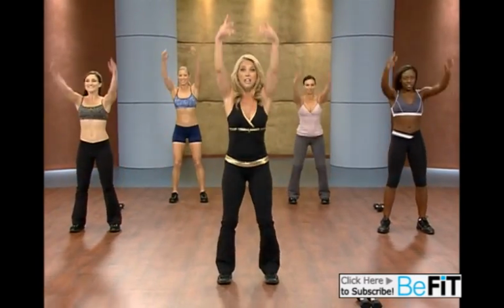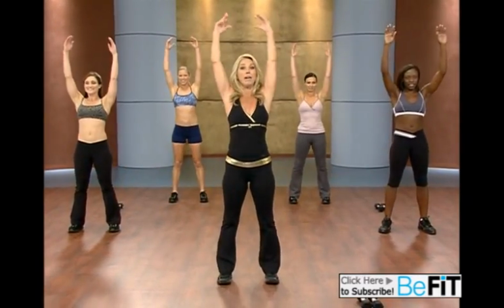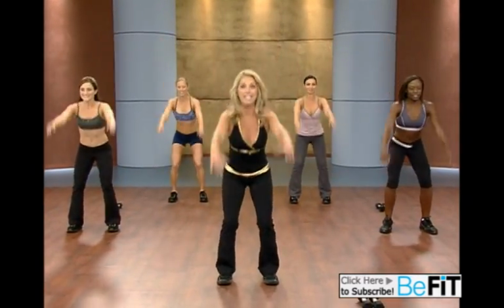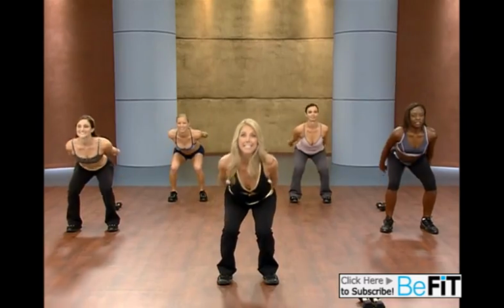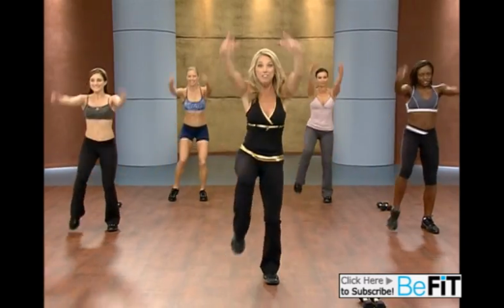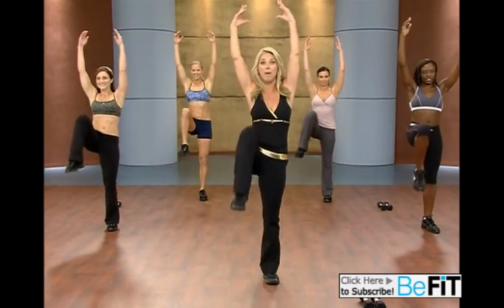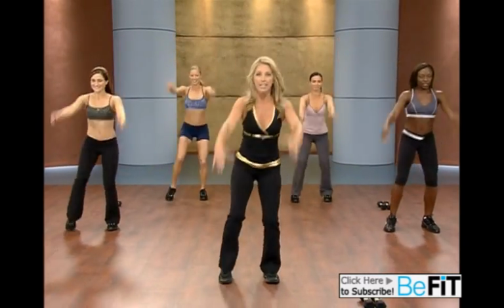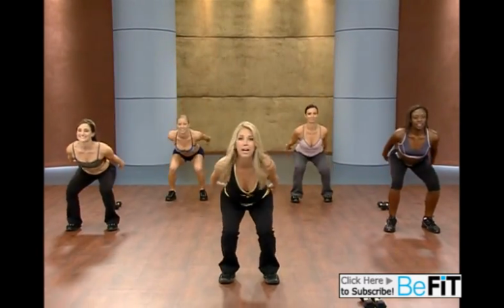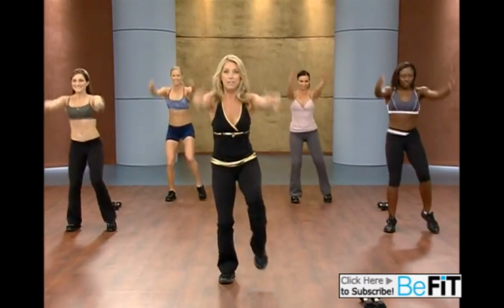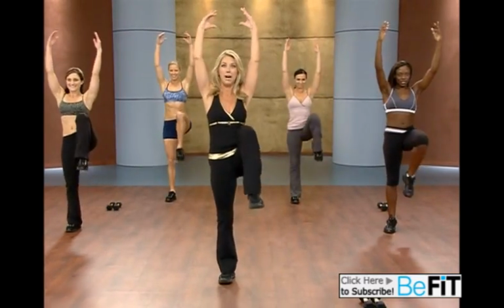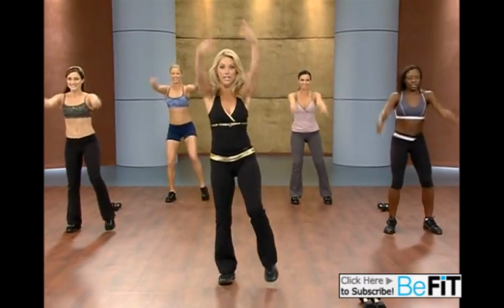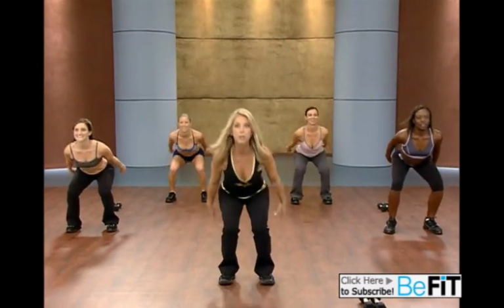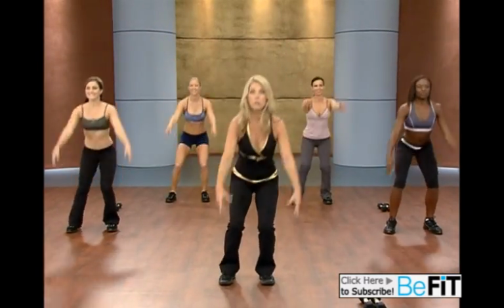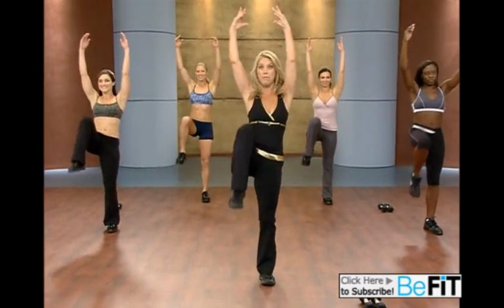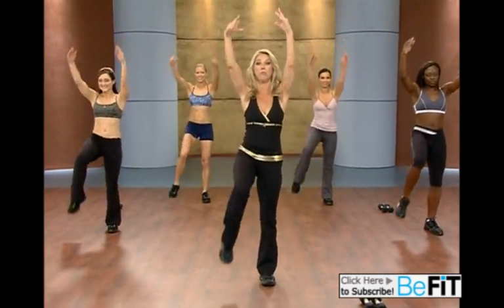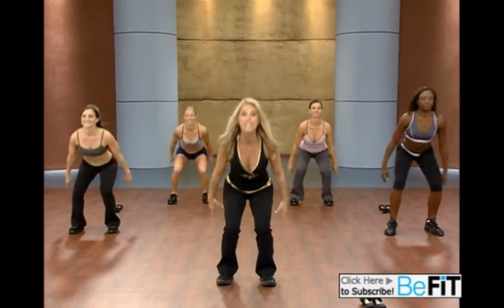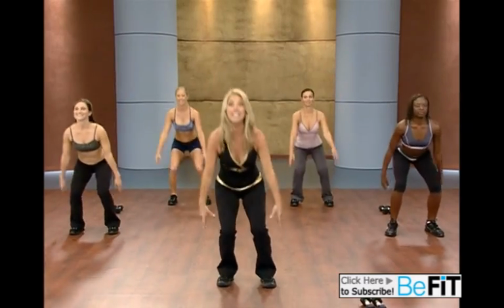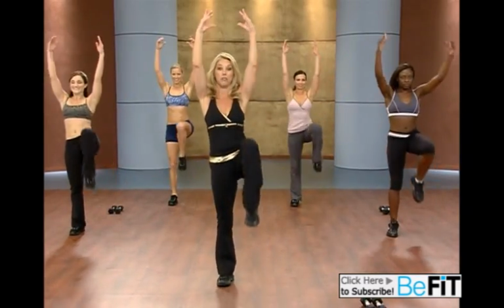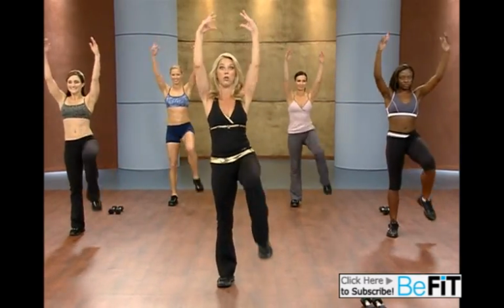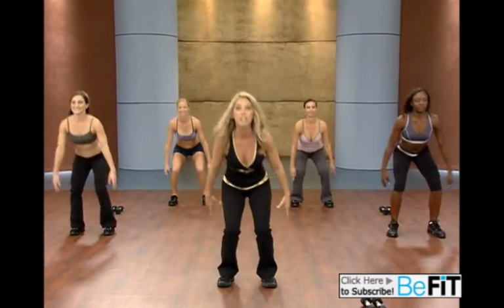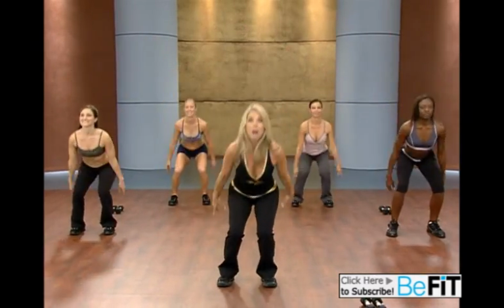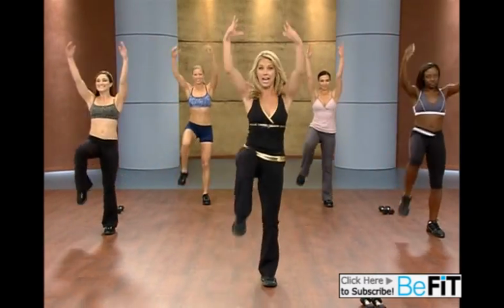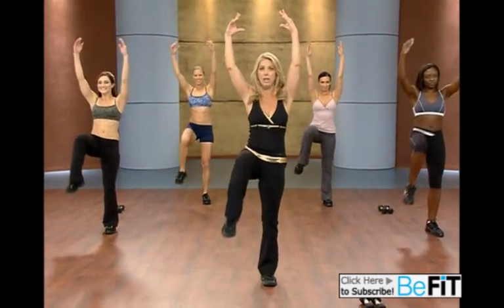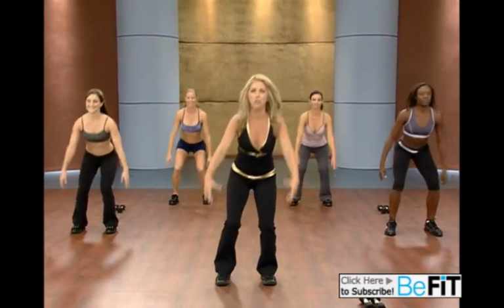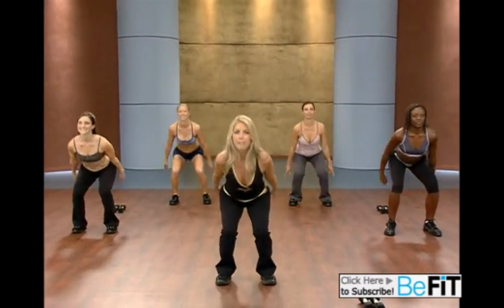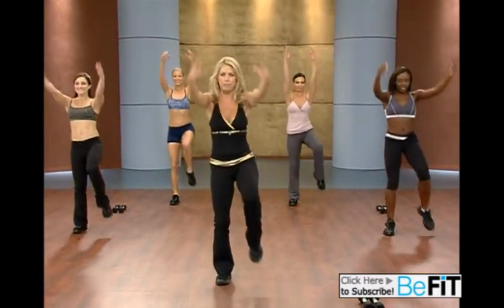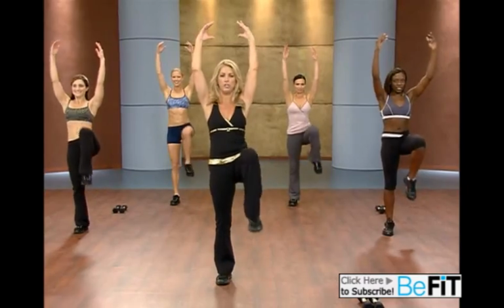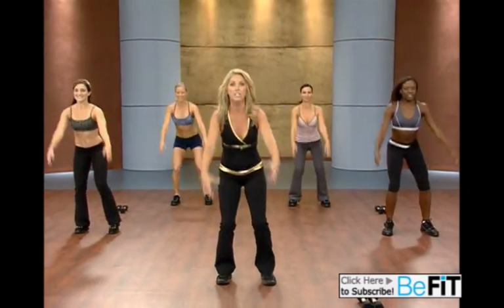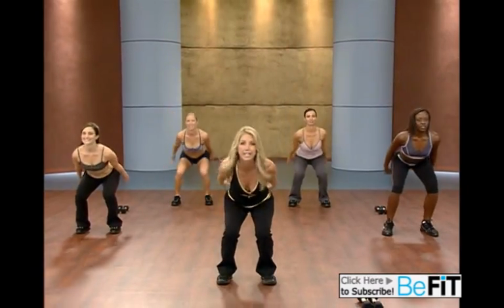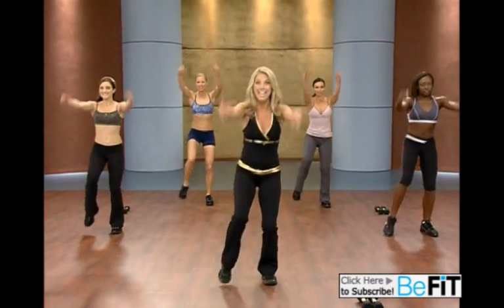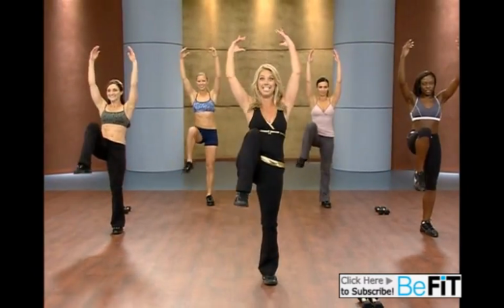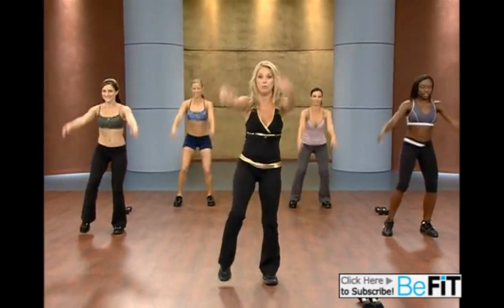Now we add a knee. Lift it up. This is one of the most fundamental movements in this kettlebell workout. Down and up, because you're driving your hips forward and you're squeezing your buttocks. Last one.